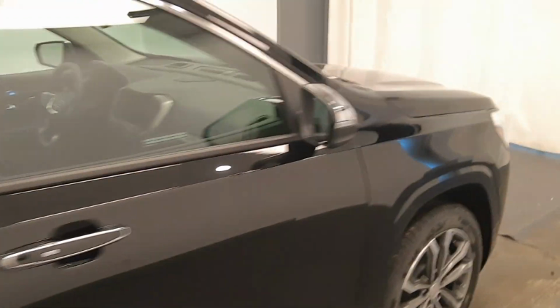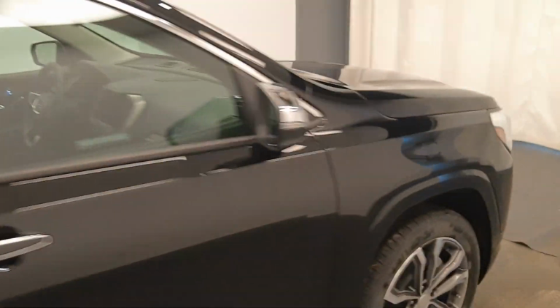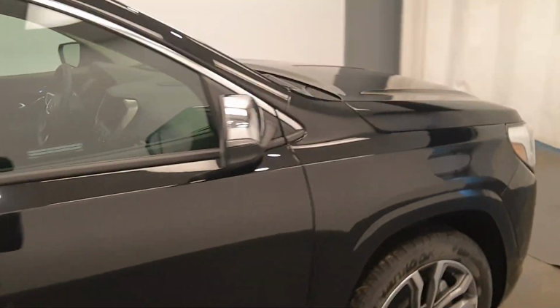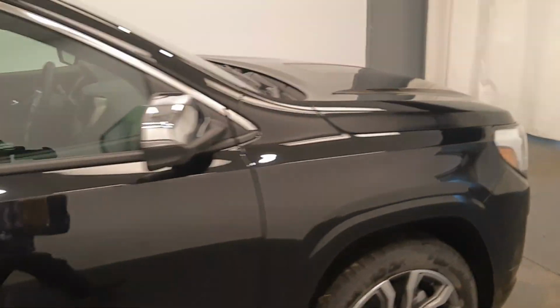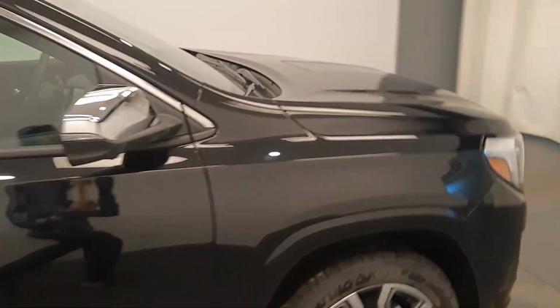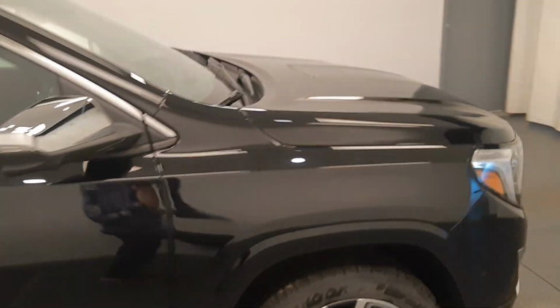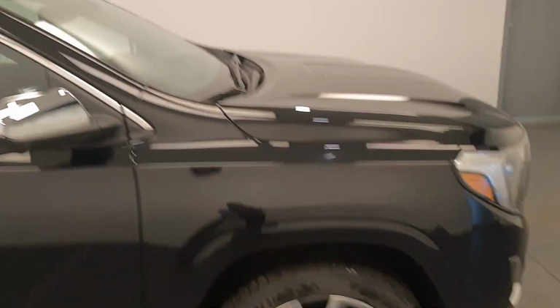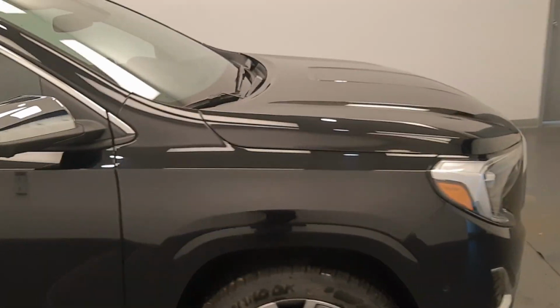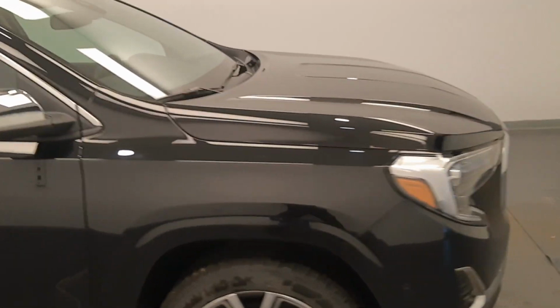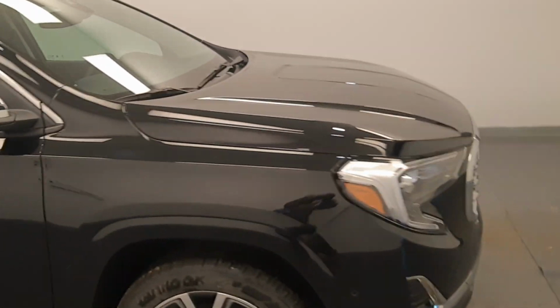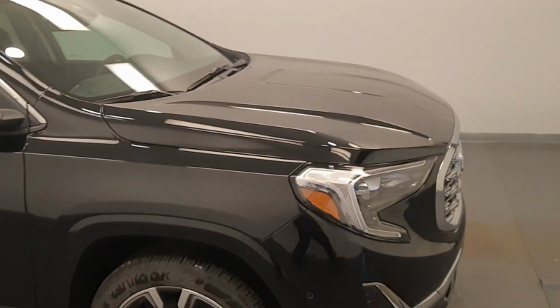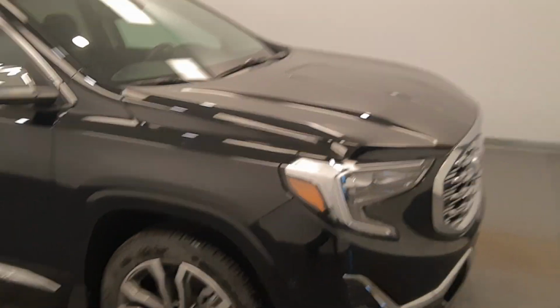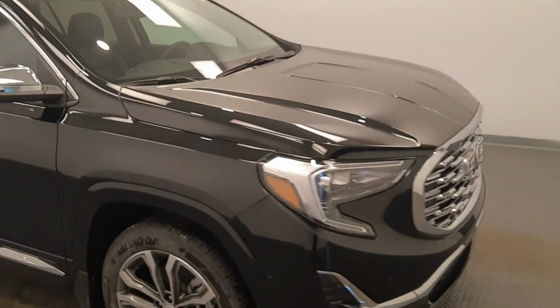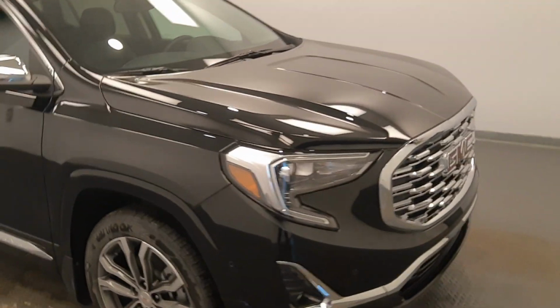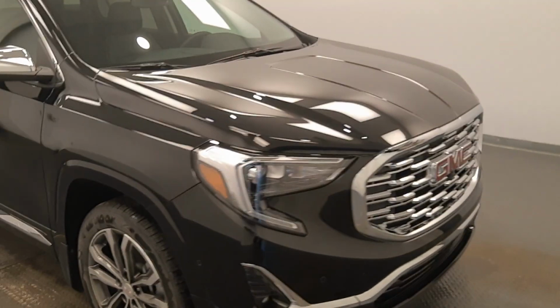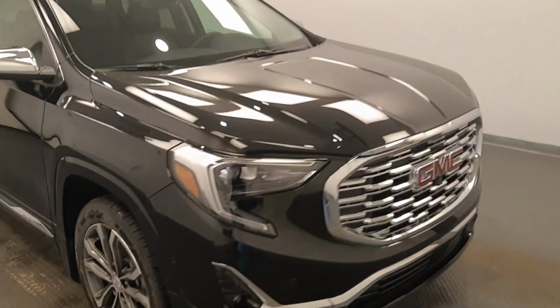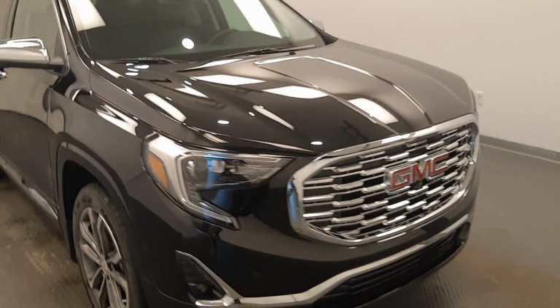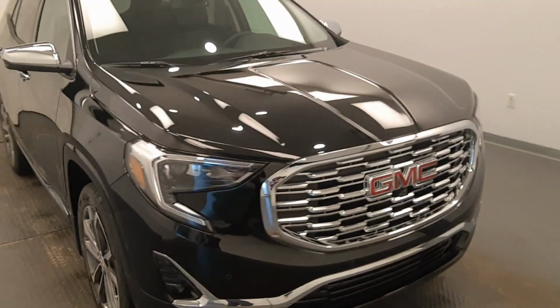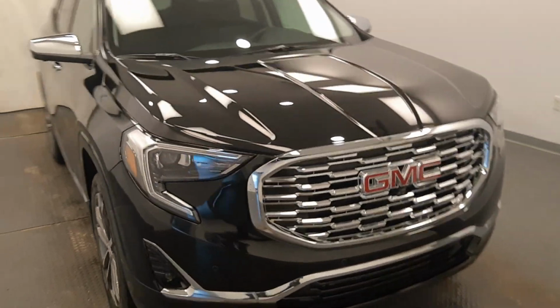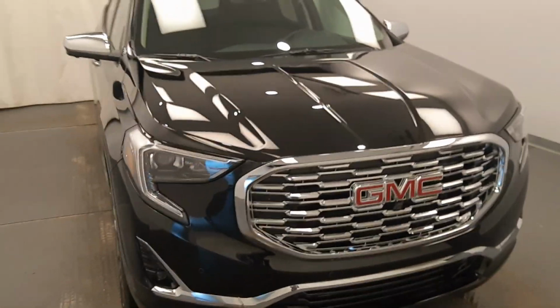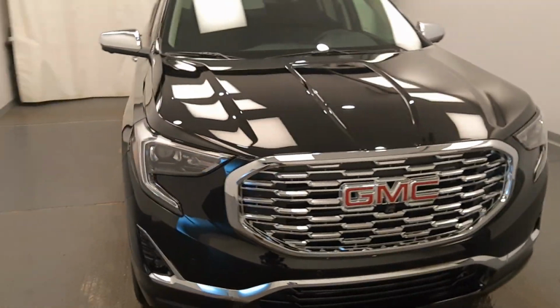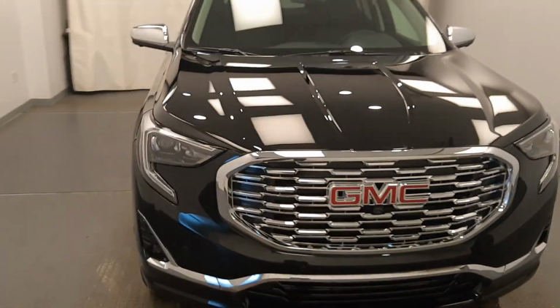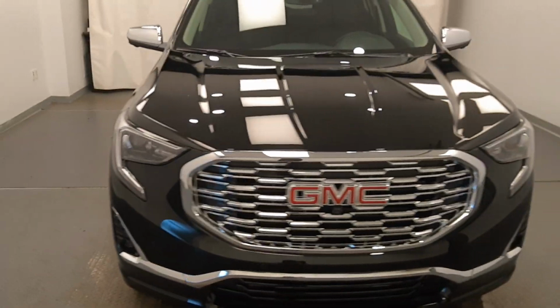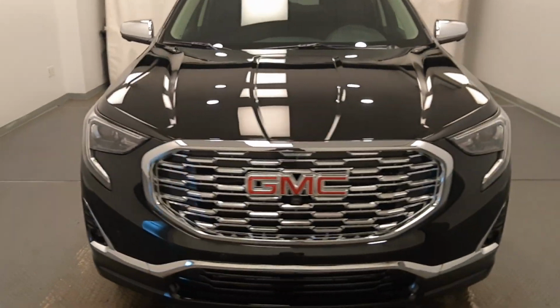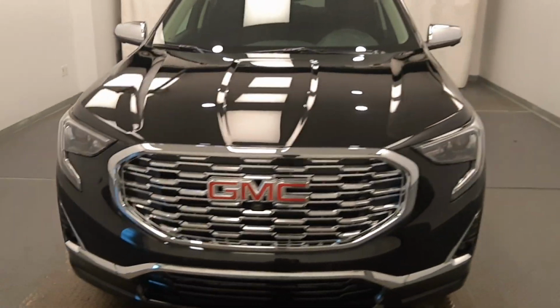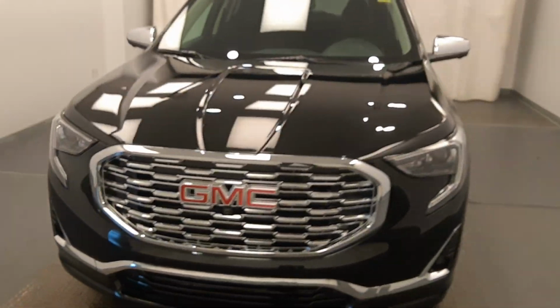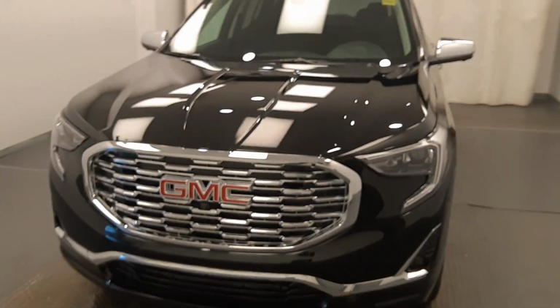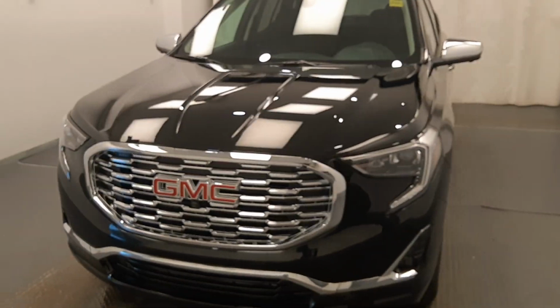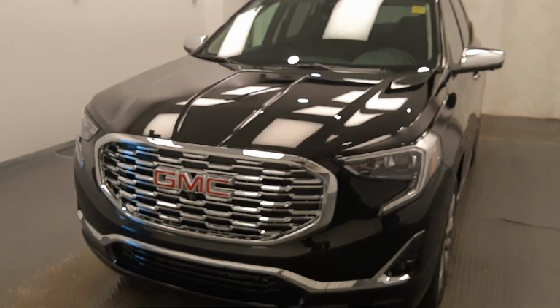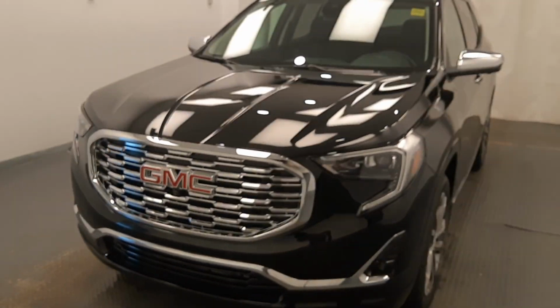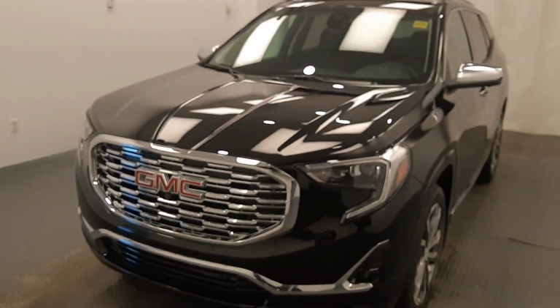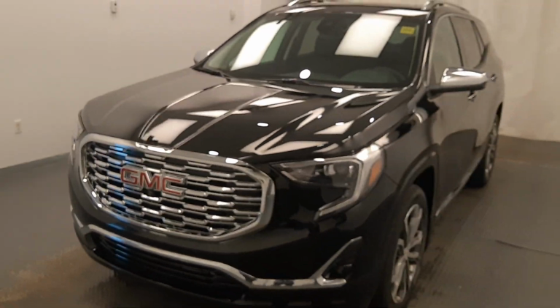Once again, we're viewing stock number 222-087 on a 2020 GMC Terrain. Our exterior colour is ebony twilight.